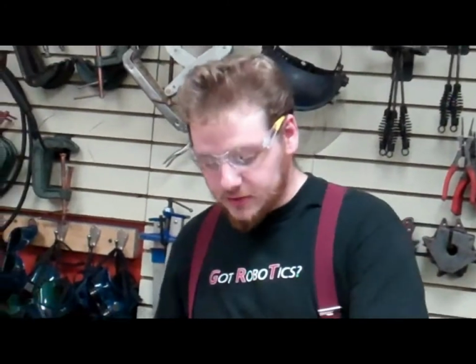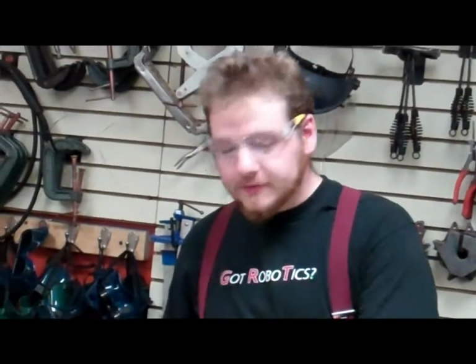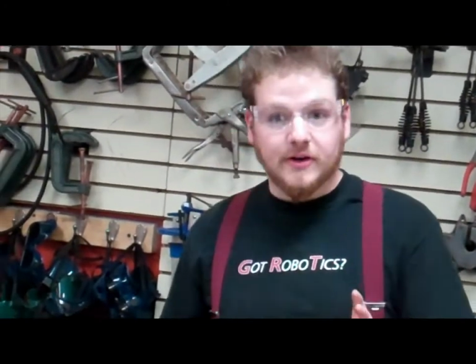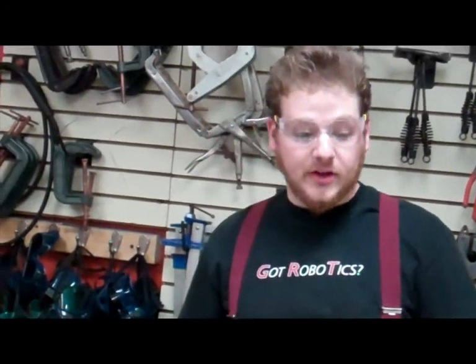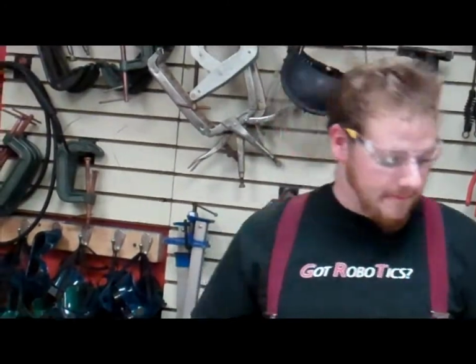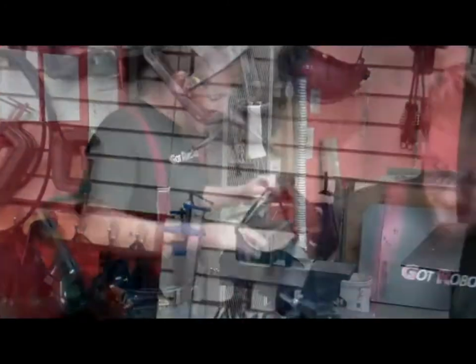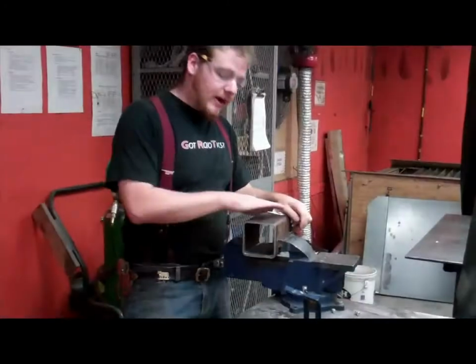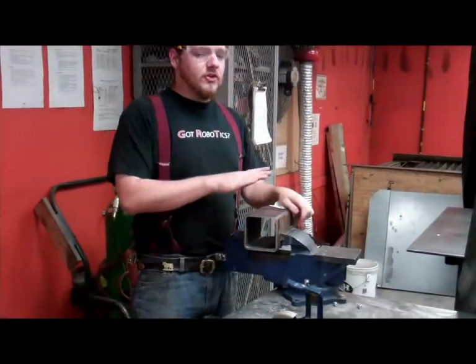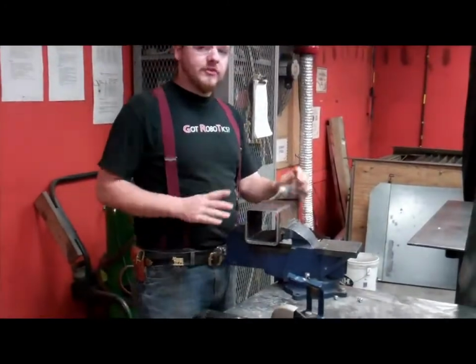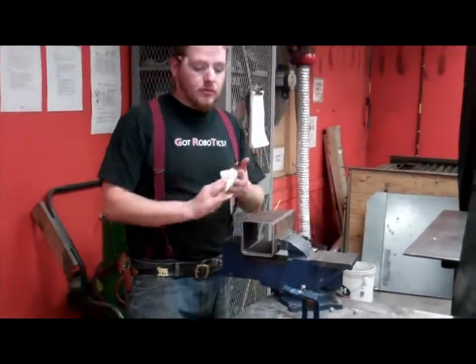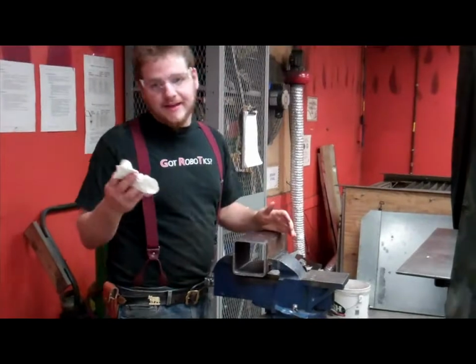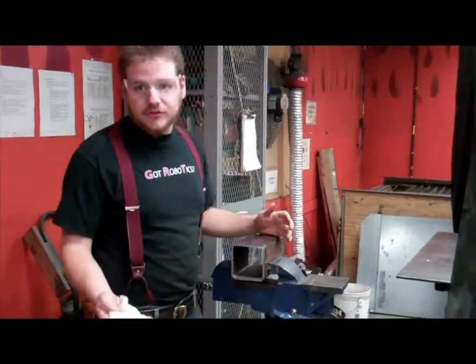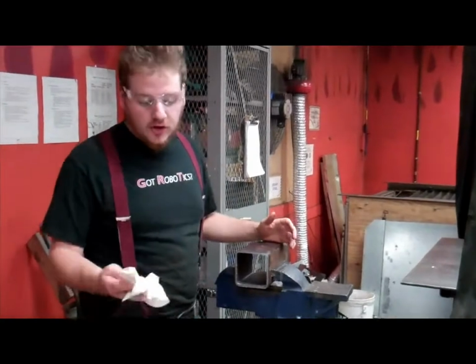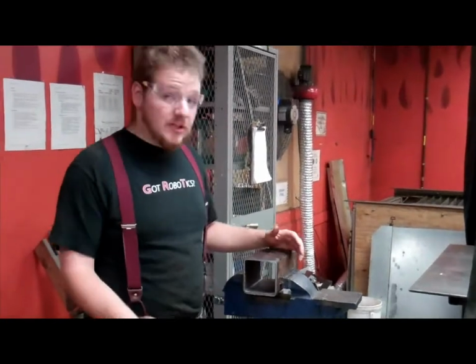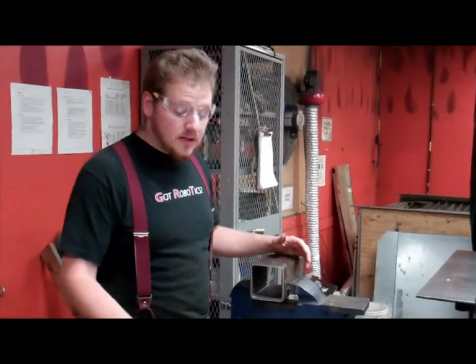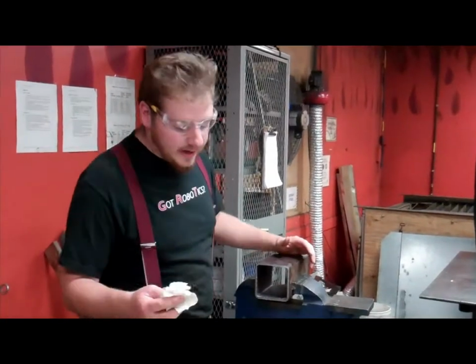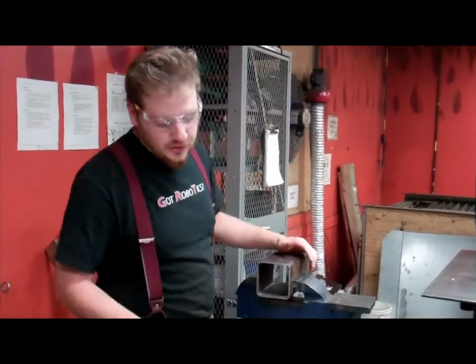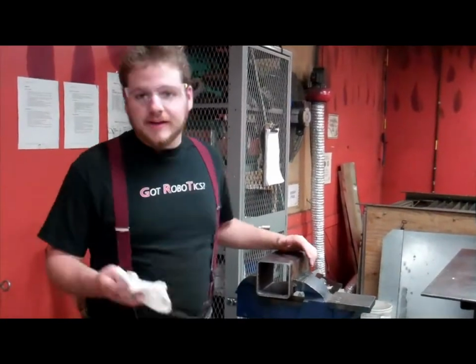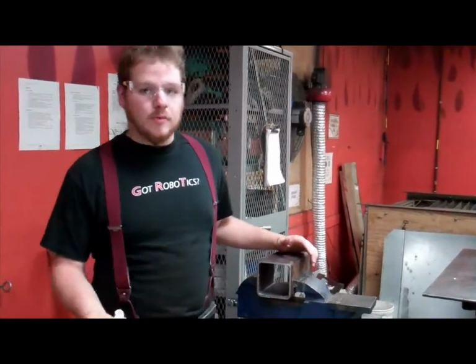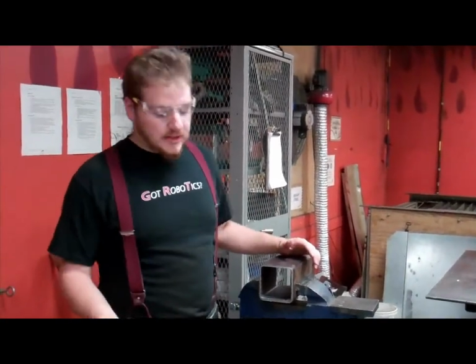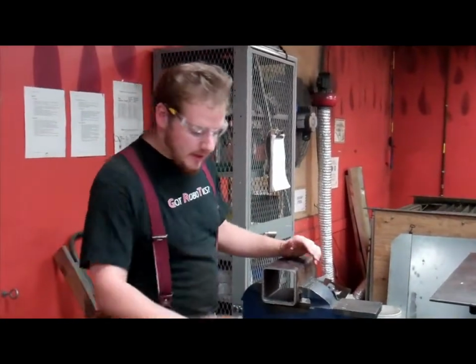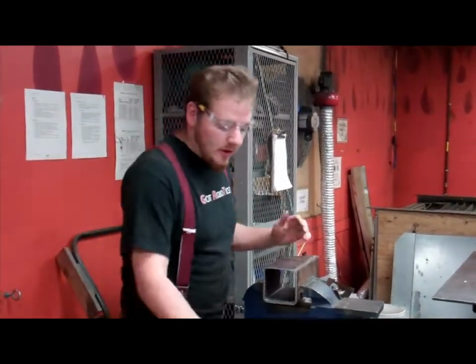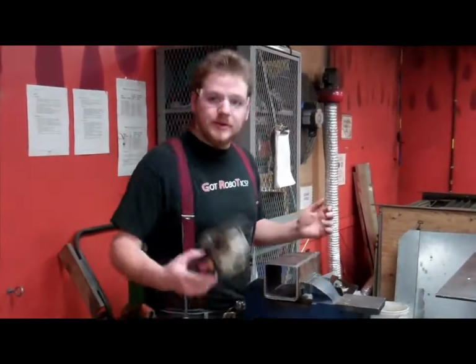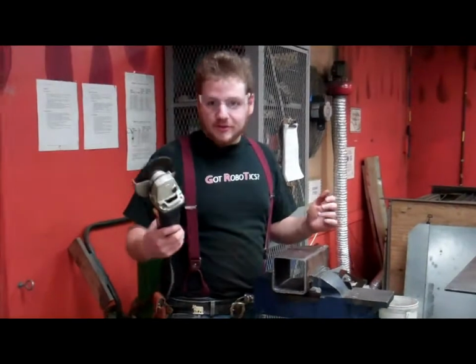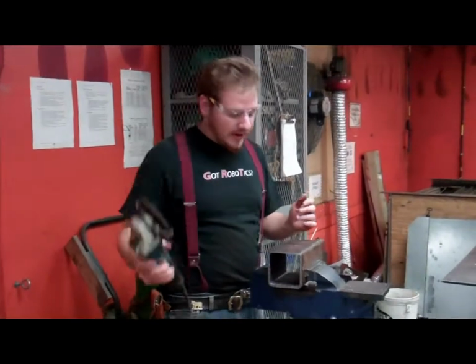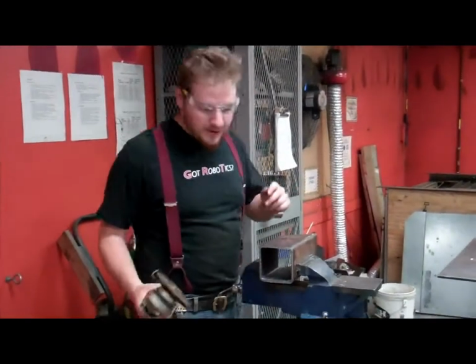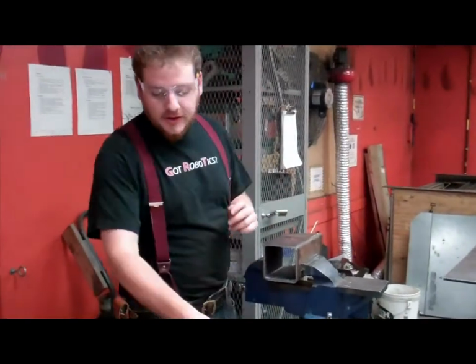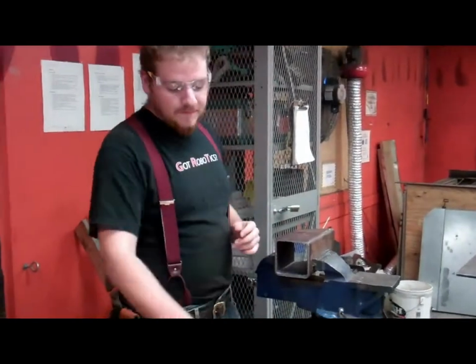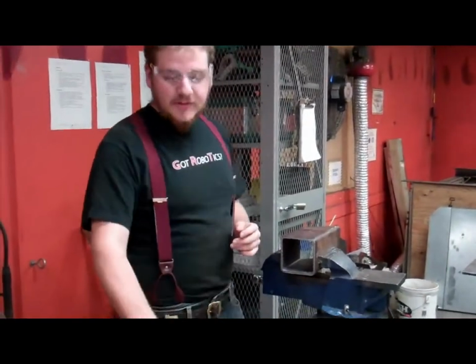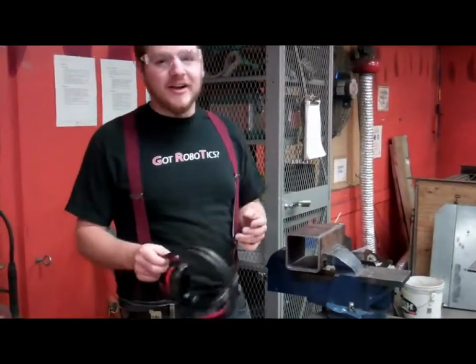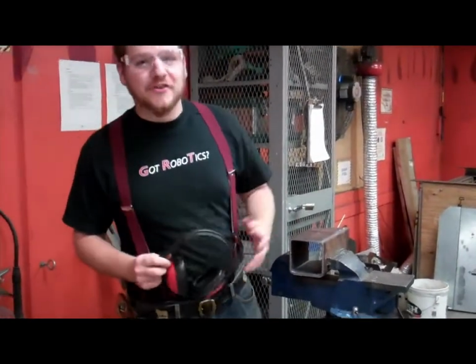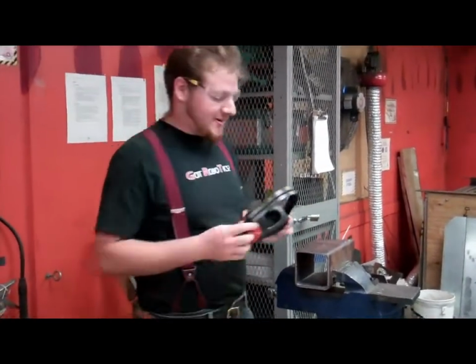First we've got to grind everything up — grind off all the surface rust. One reason is for a good deep weld, and two is to keep the weld clean. Pretty generic tools: angle grinder. This right here ain't rocket science.